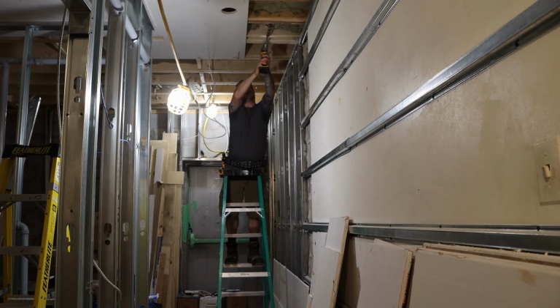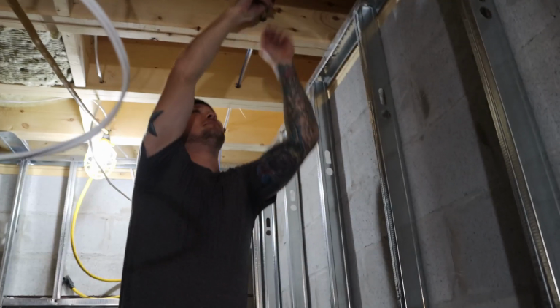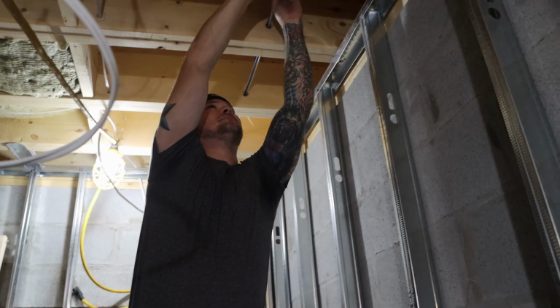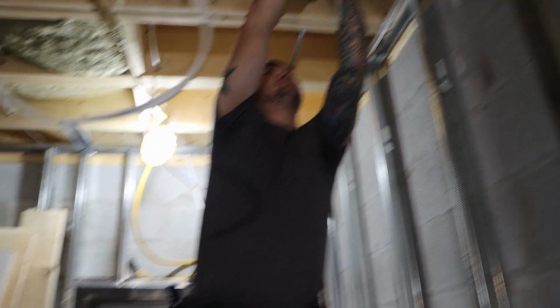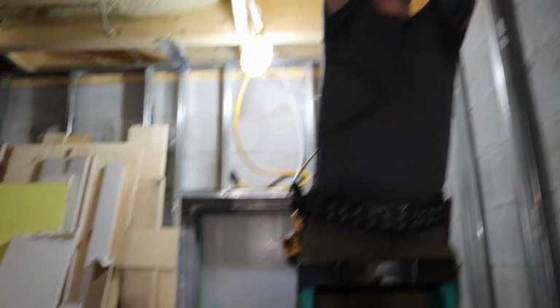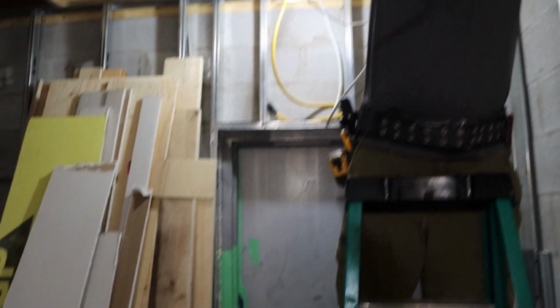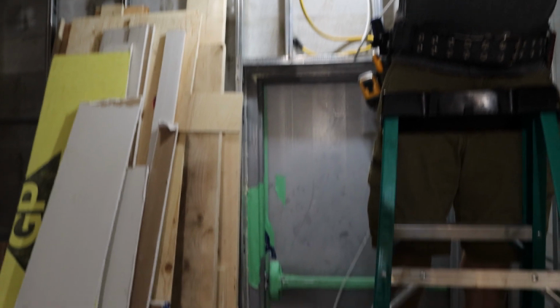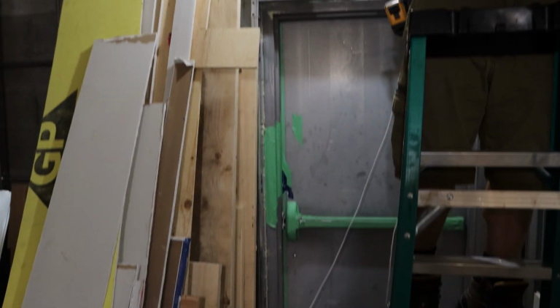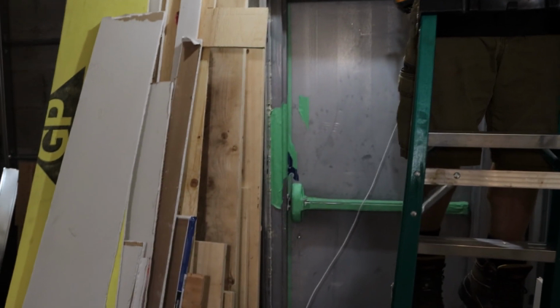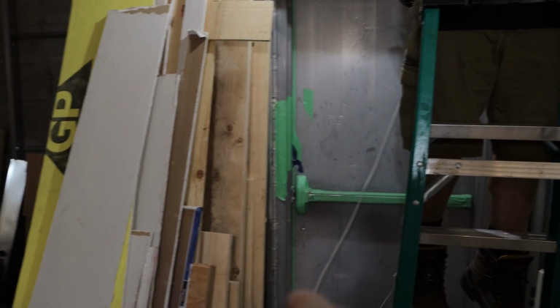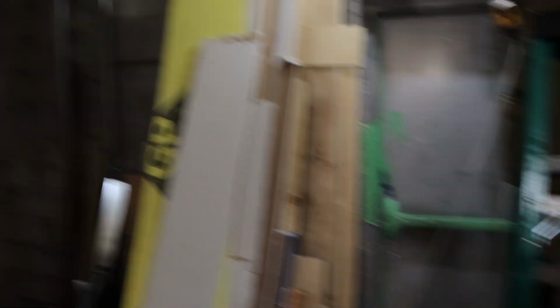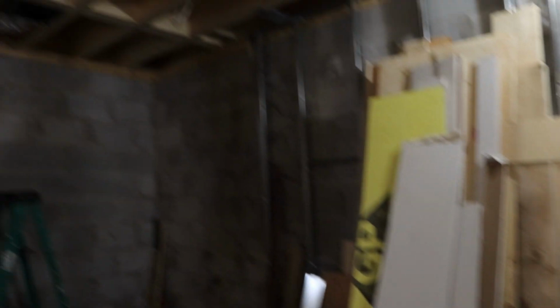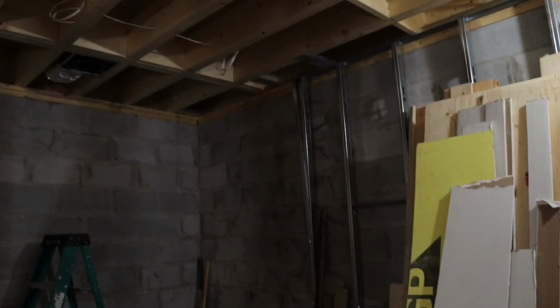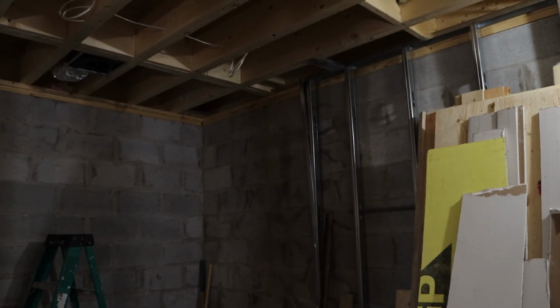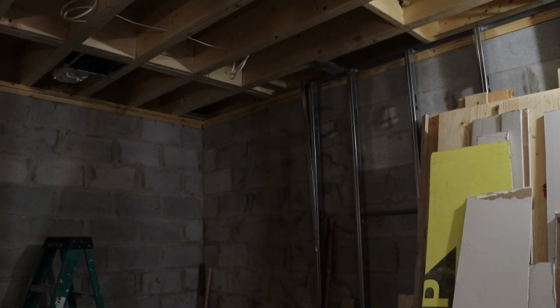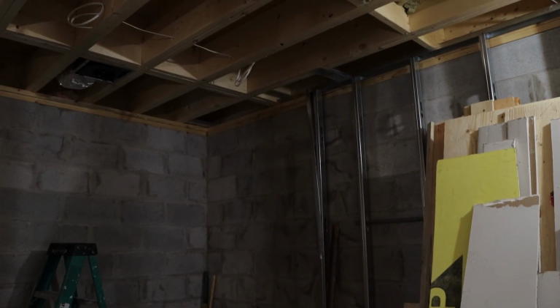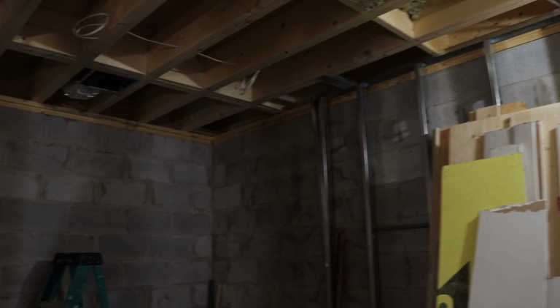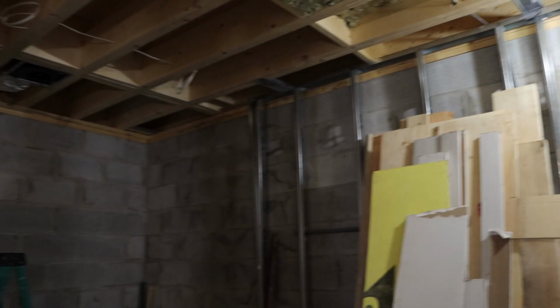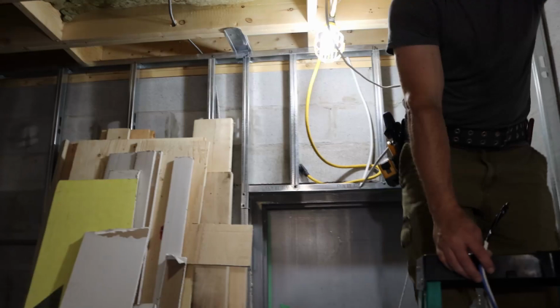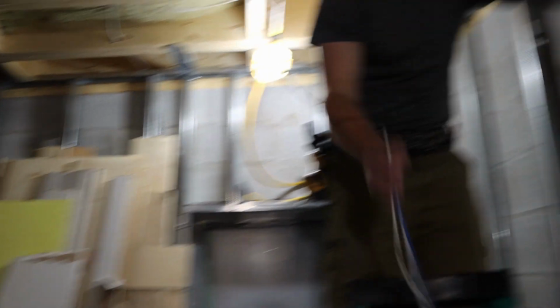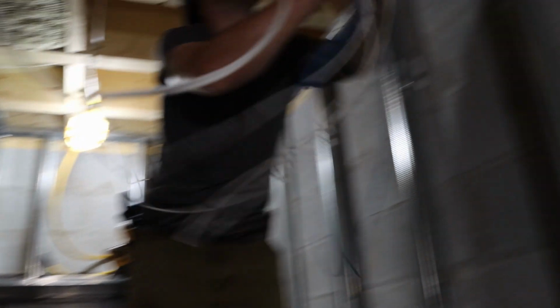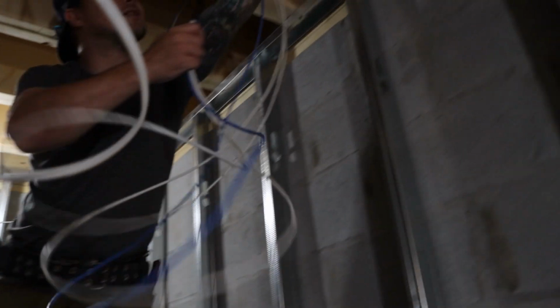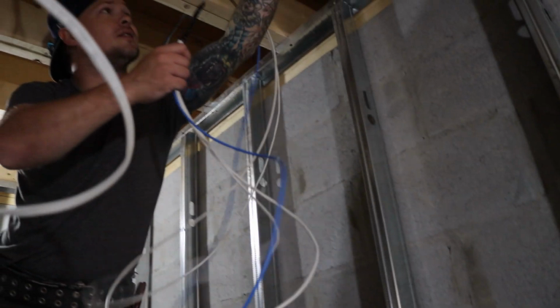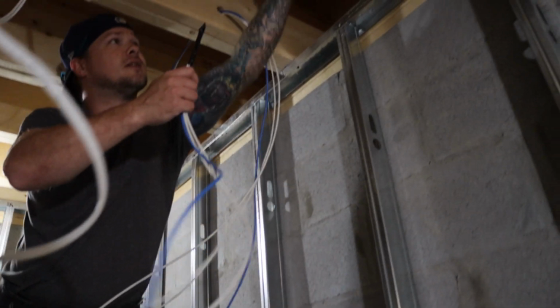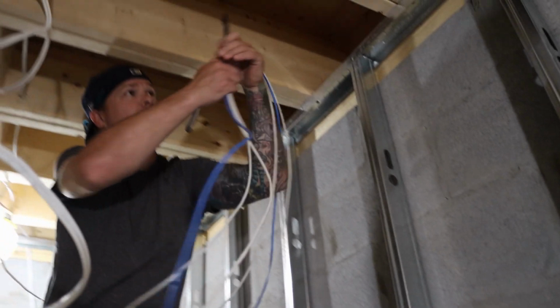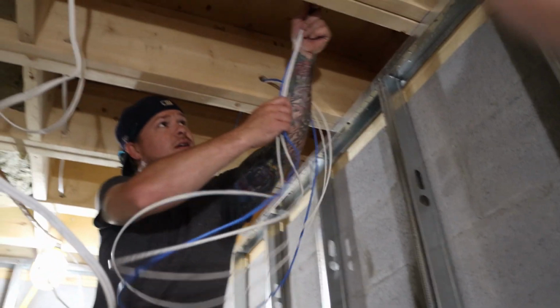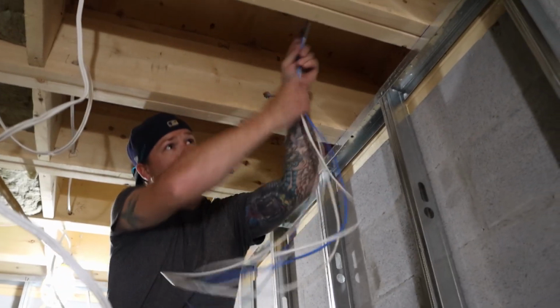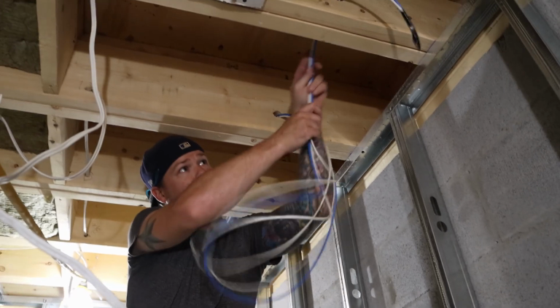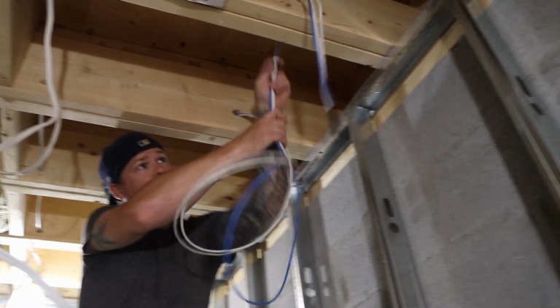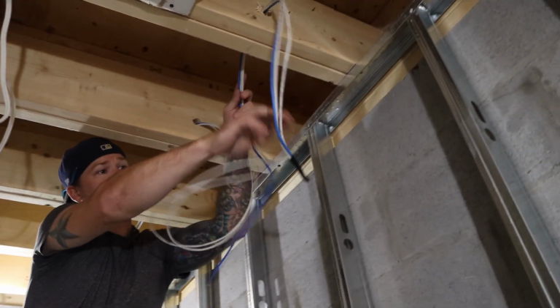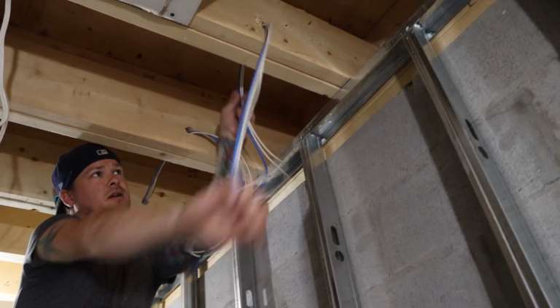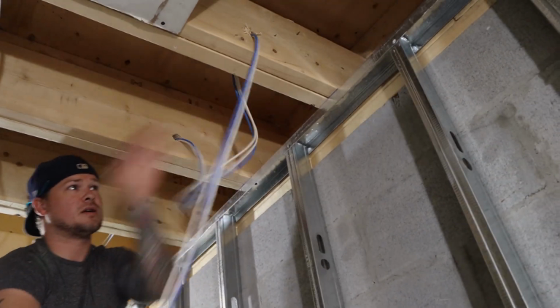So we have a Unifi Access Pro going down to this door, and then we have a camera that's gonna be going over here but outside. We also have an 18-2 for the door strike. We've drilled some holes through the wood and now we're just fishing the cable.